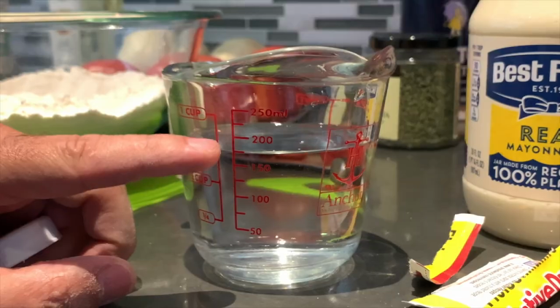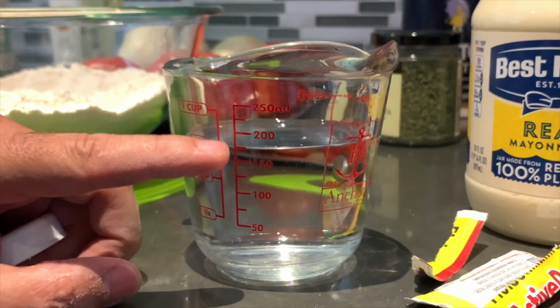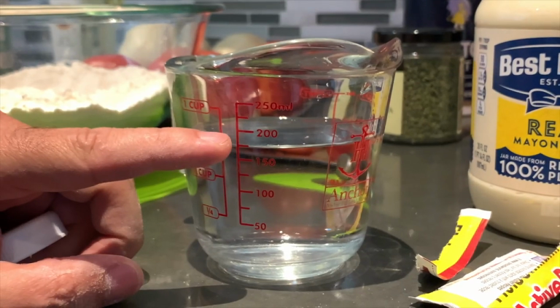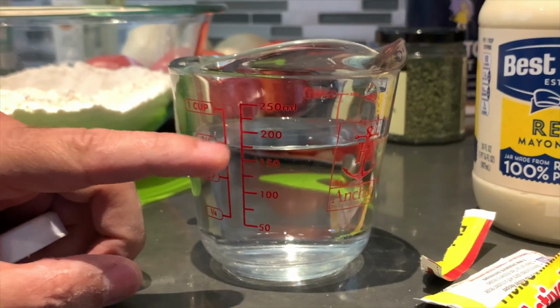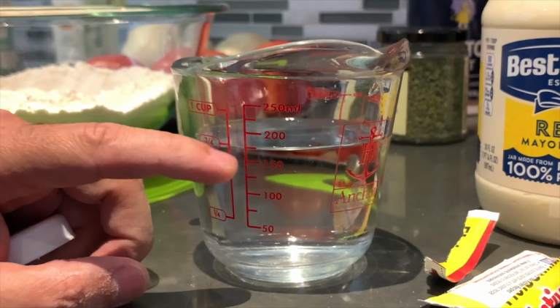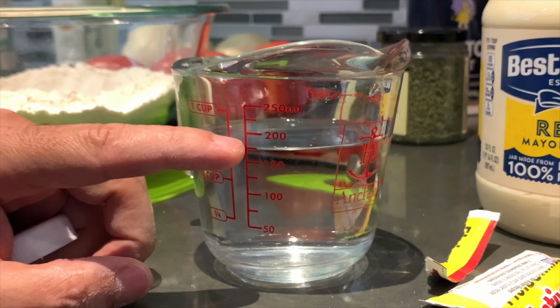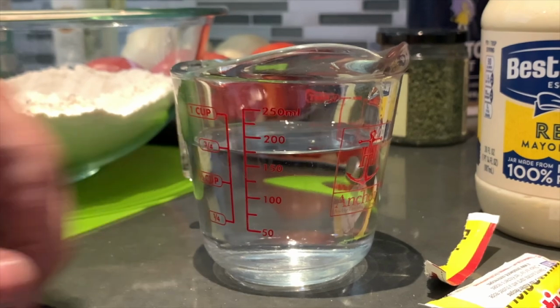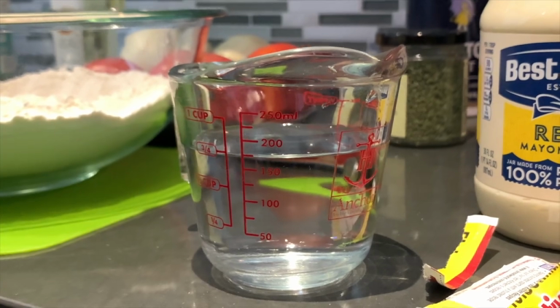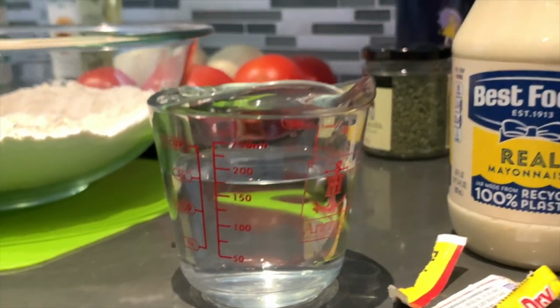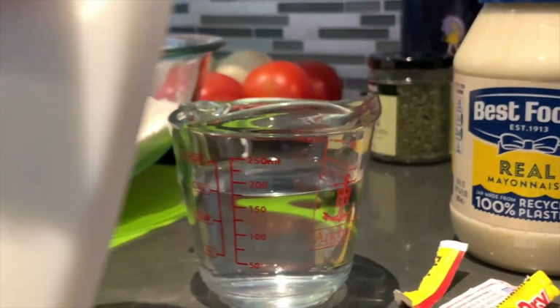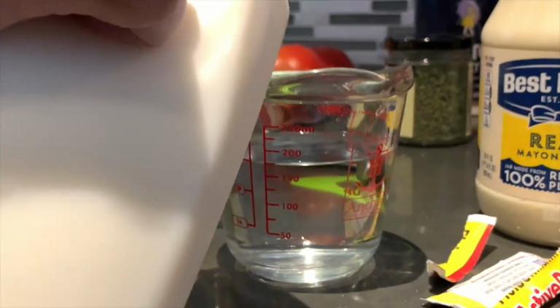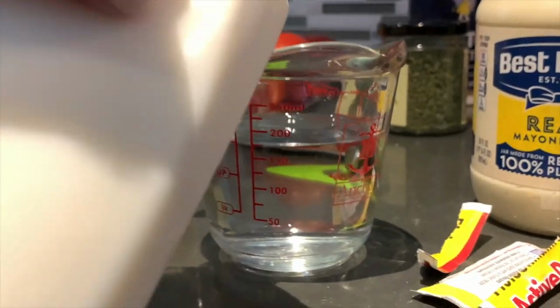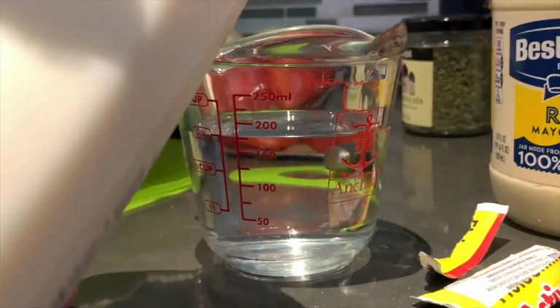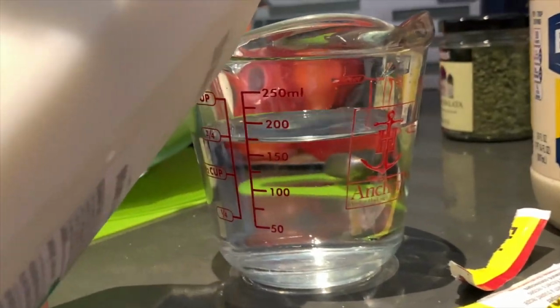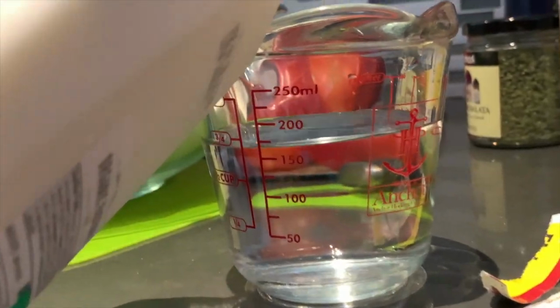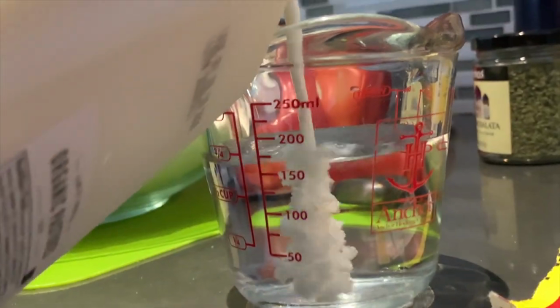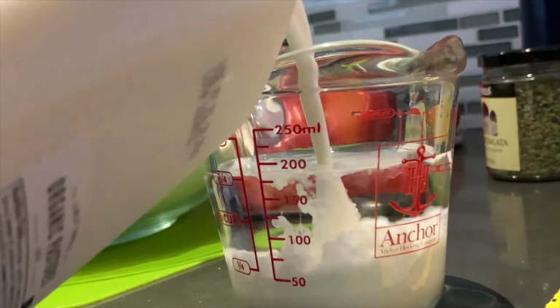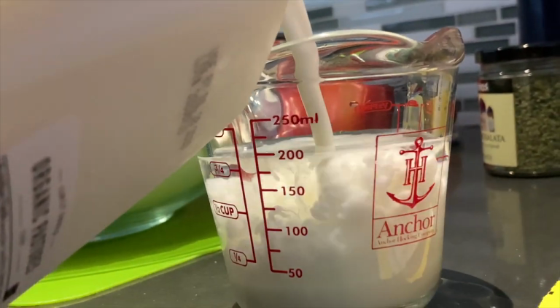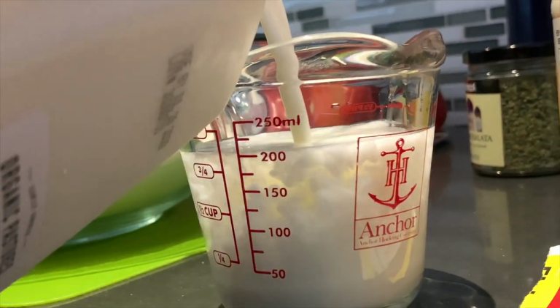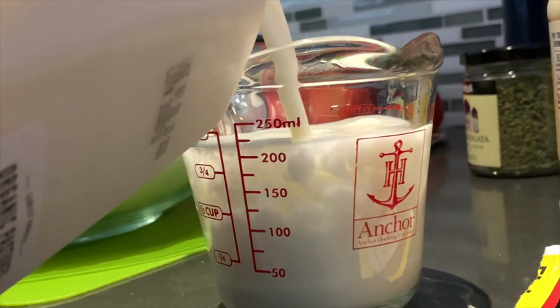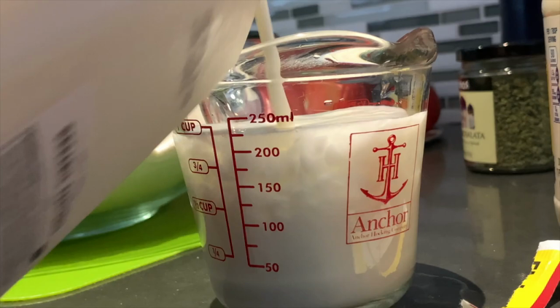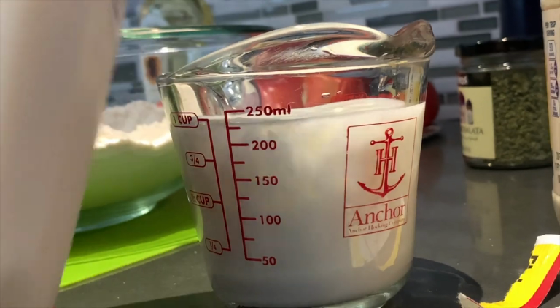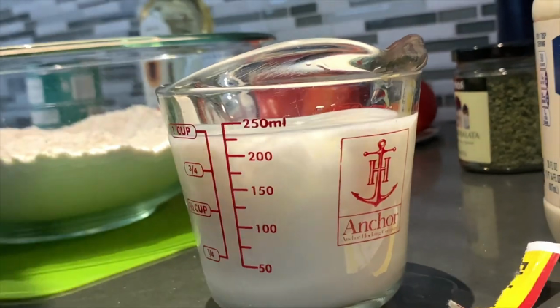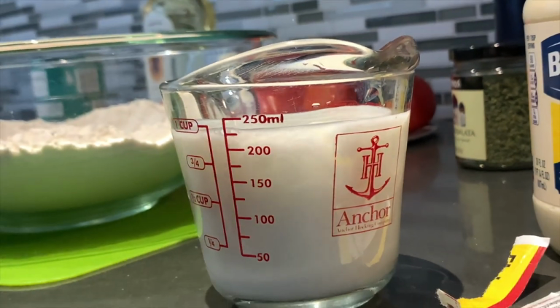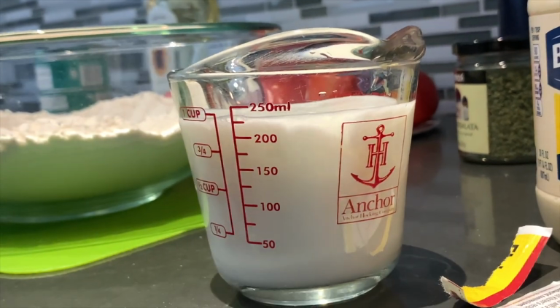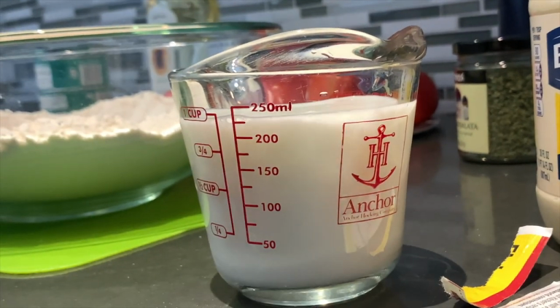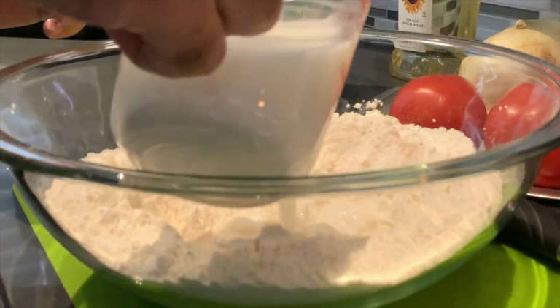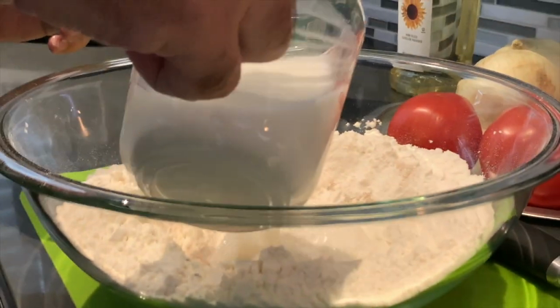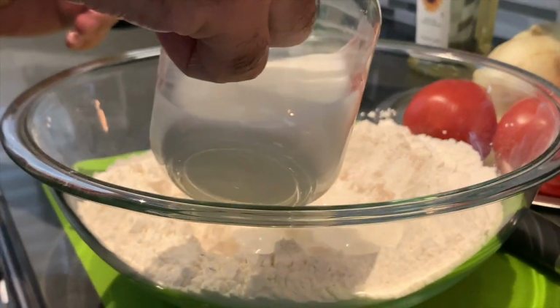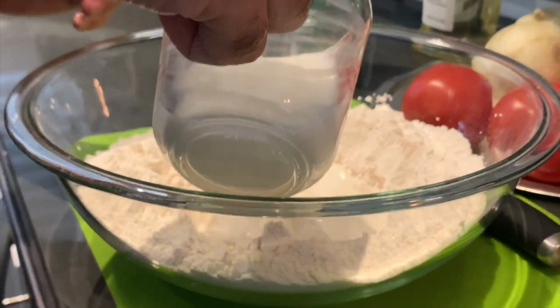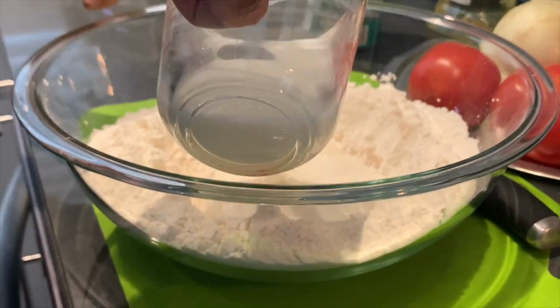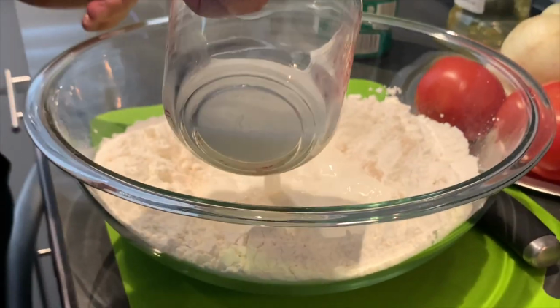Taking 3/4 cup, 175 milliliters, of warm water and 1/4 cup of raw milk, 50 milliliters, then adding it to the flour mixture.